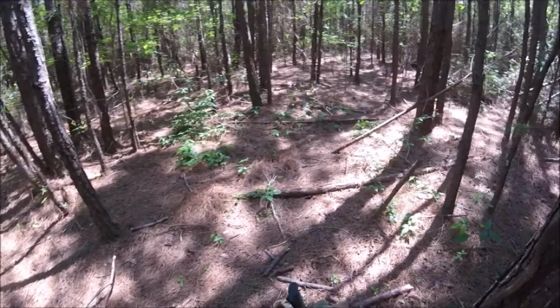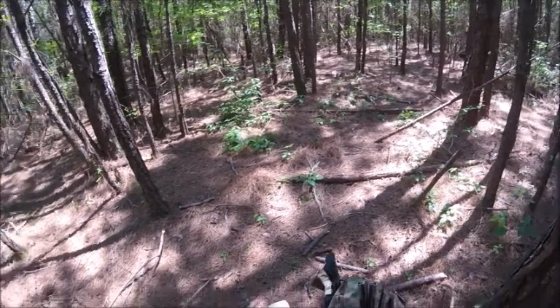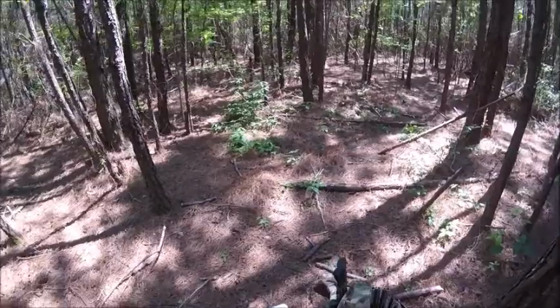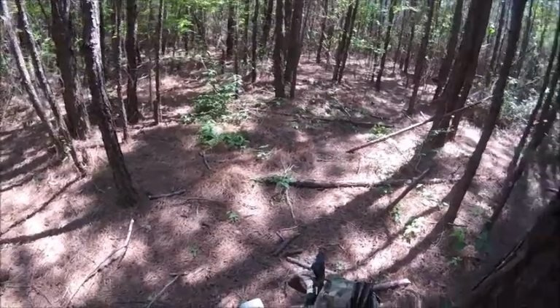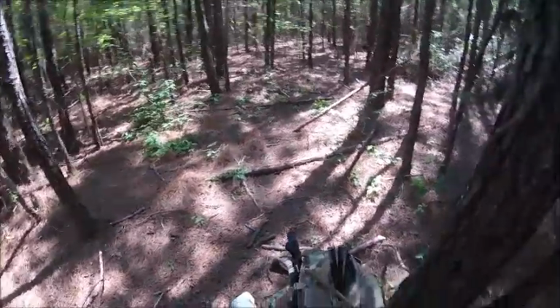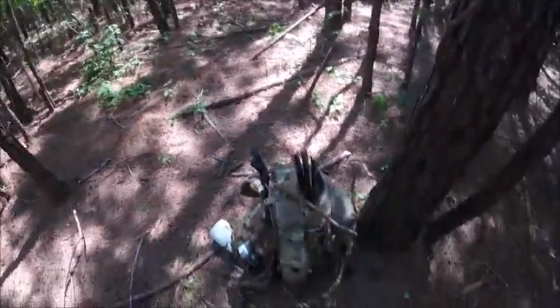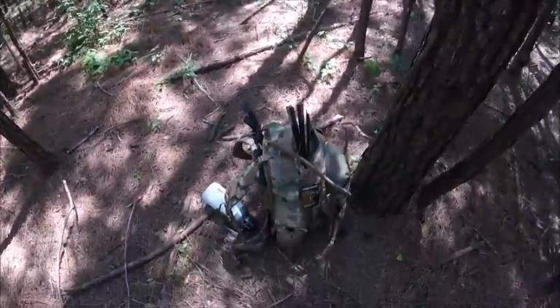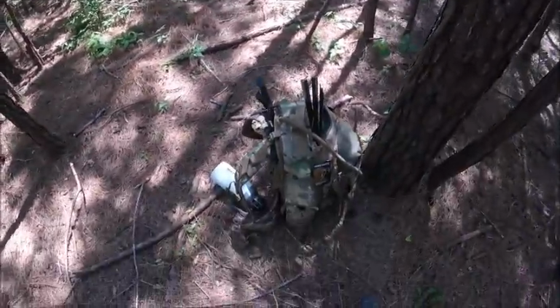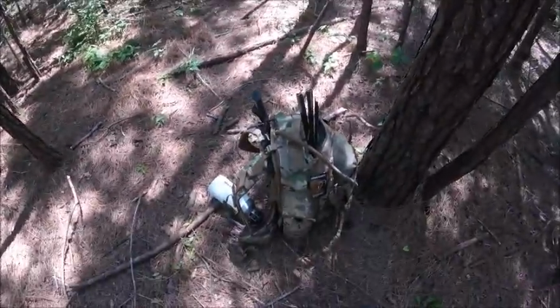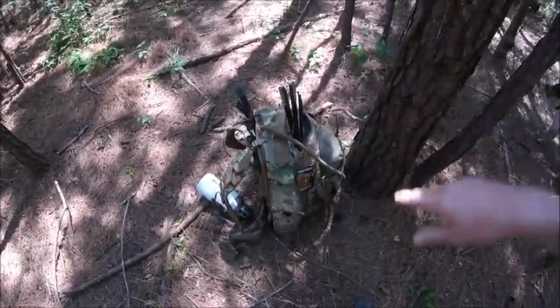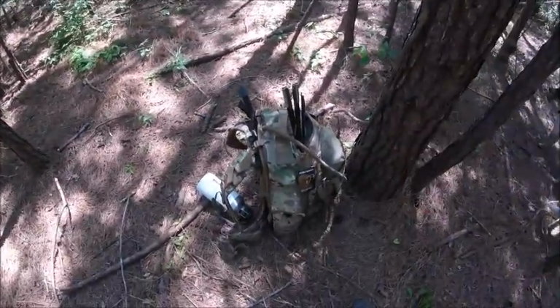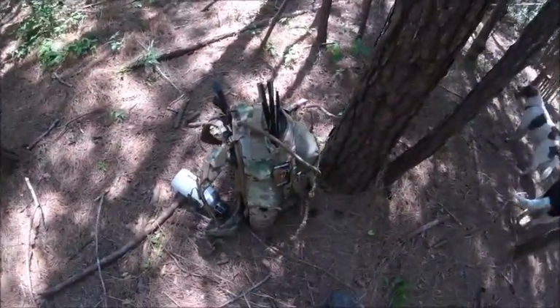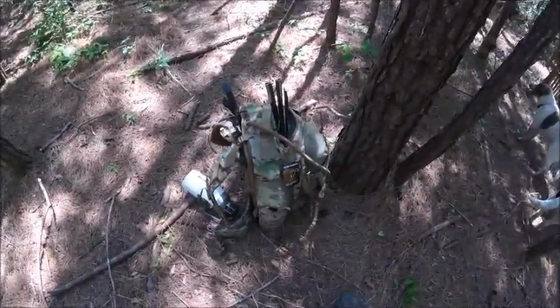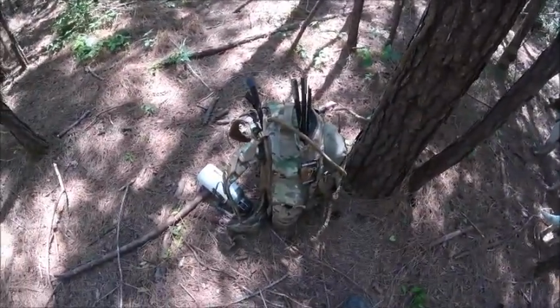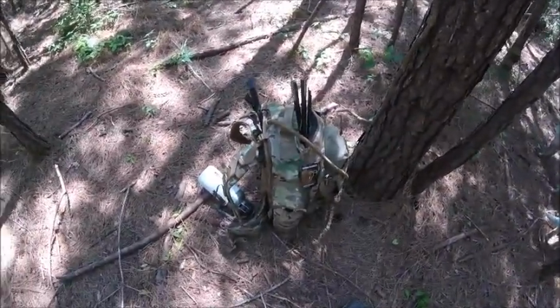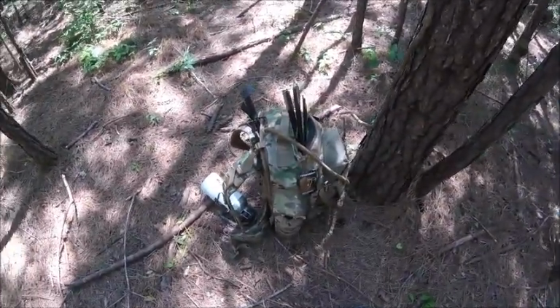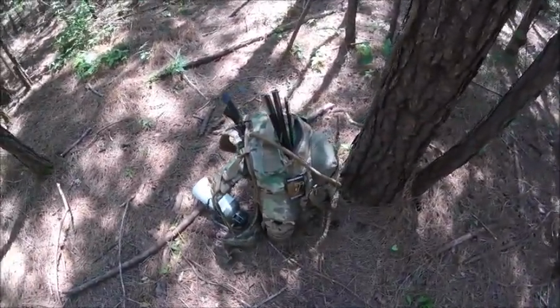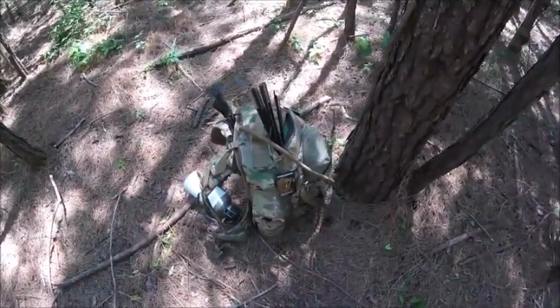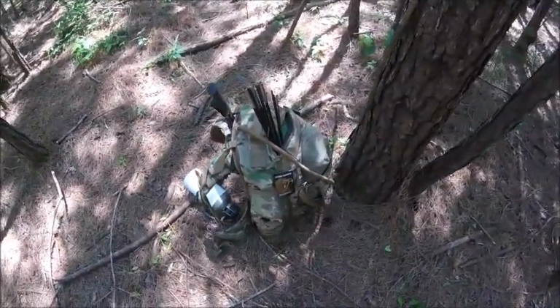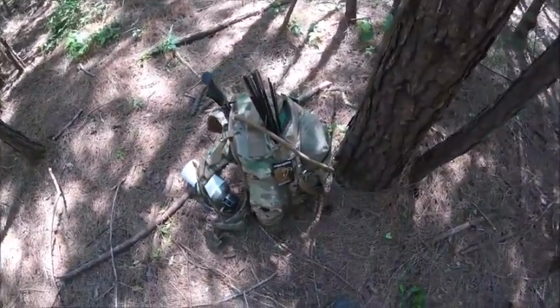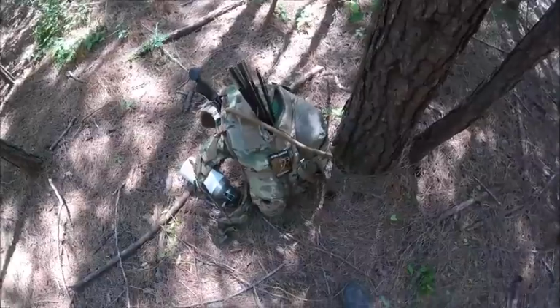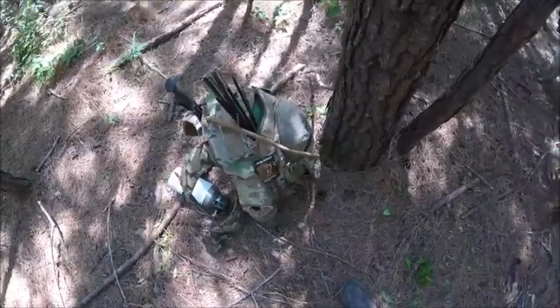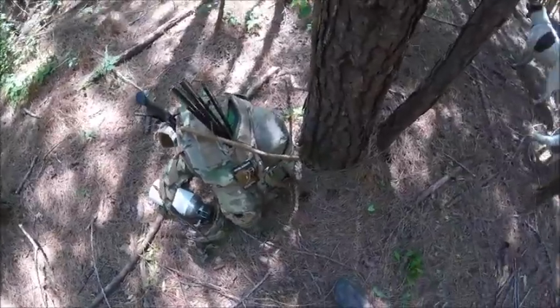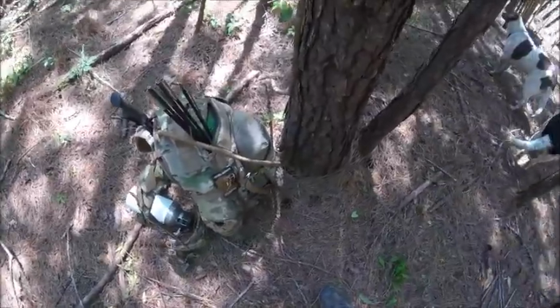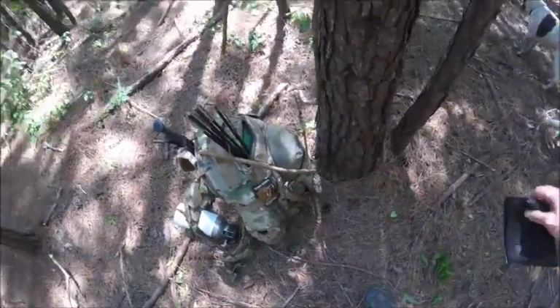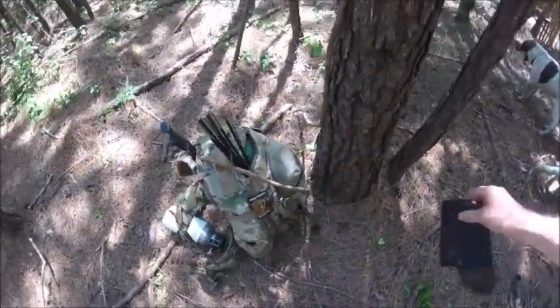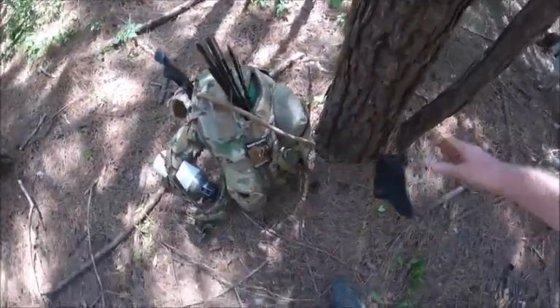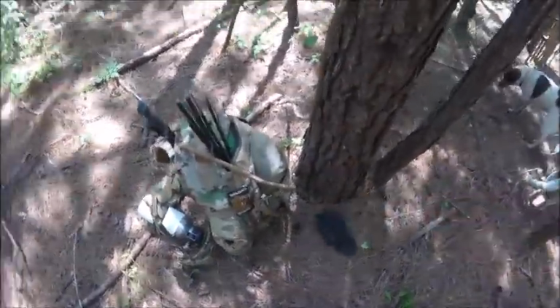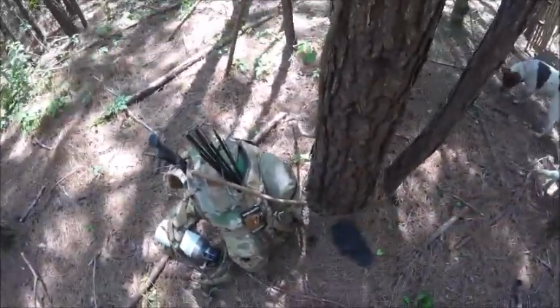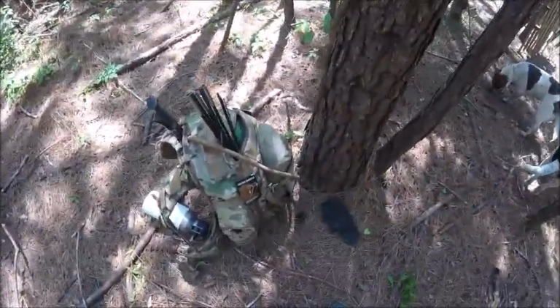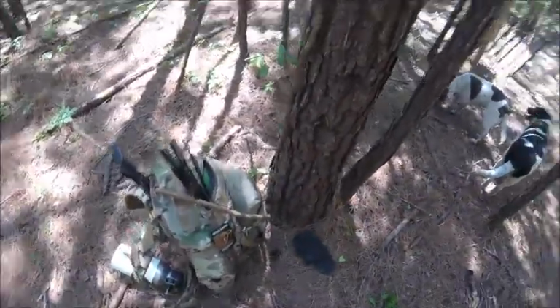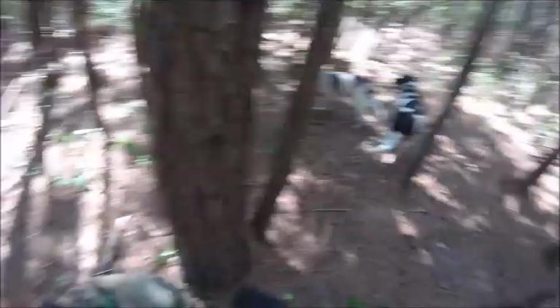Alright, here's the new setup. This is called the Bear Pack. I'll show you all the things I've got for the Bear Pack. First, I want to show you what's on me.